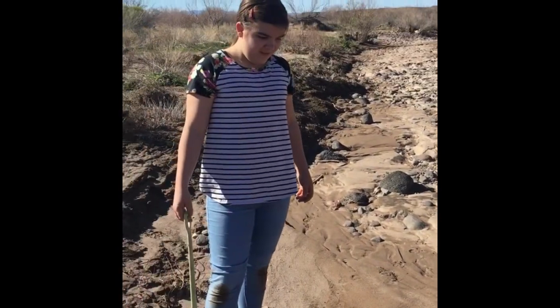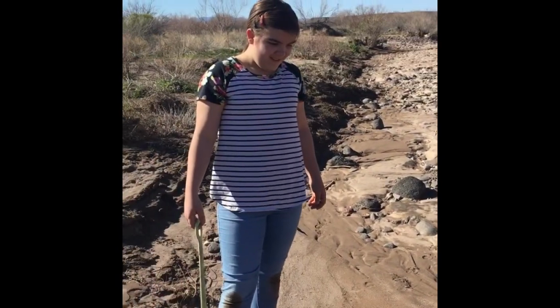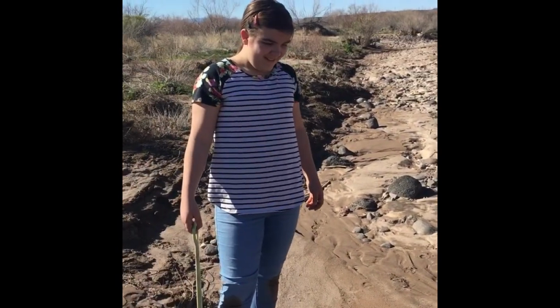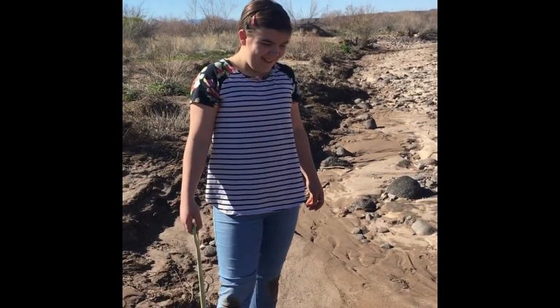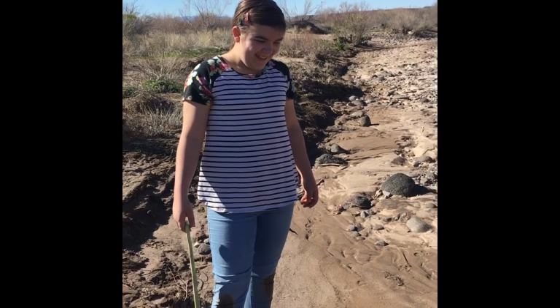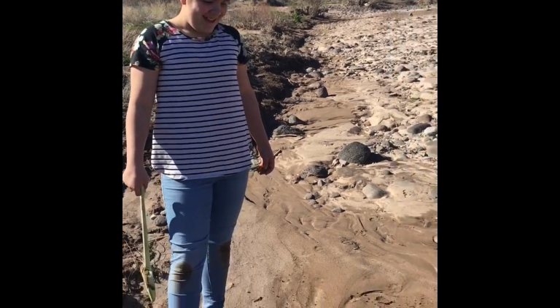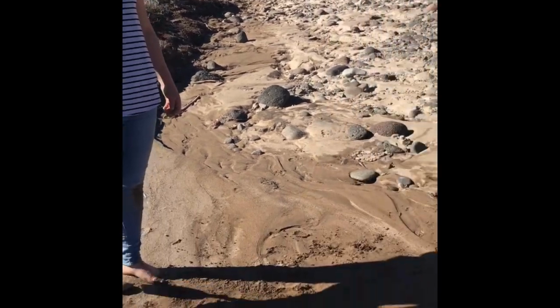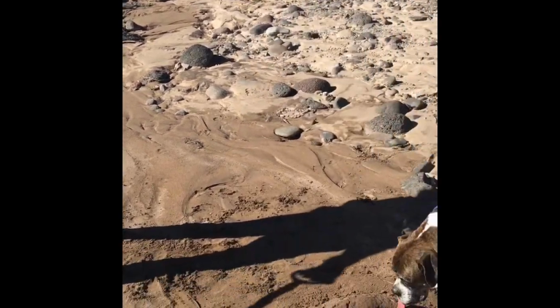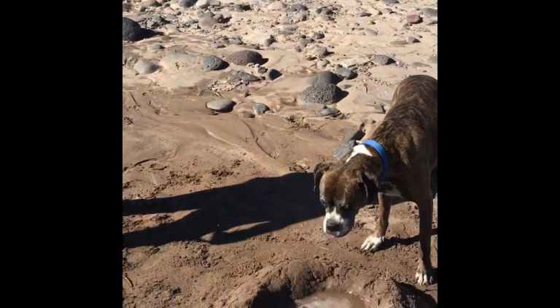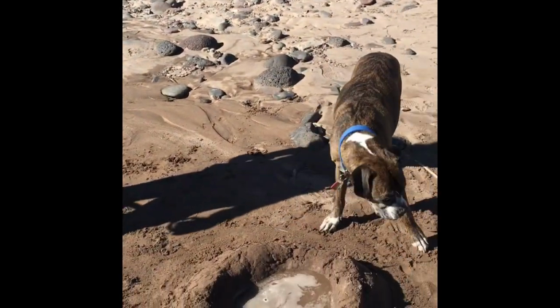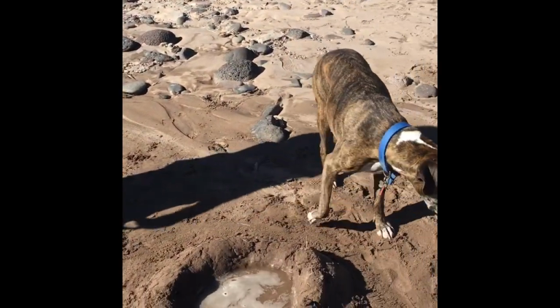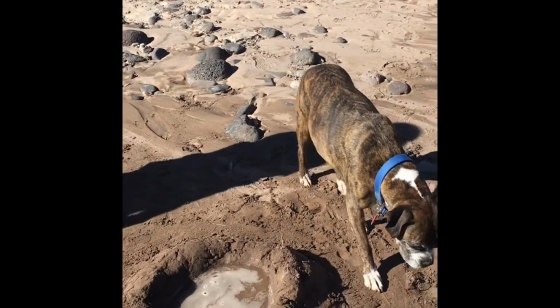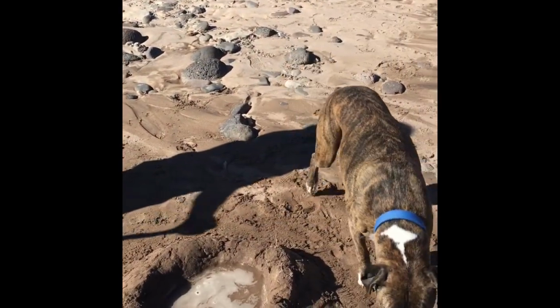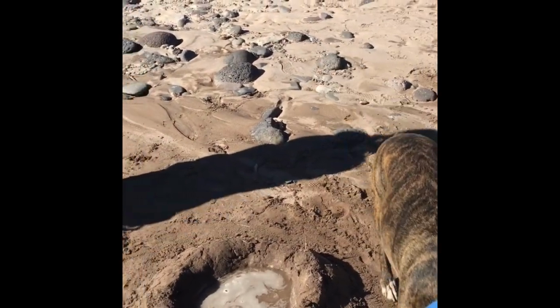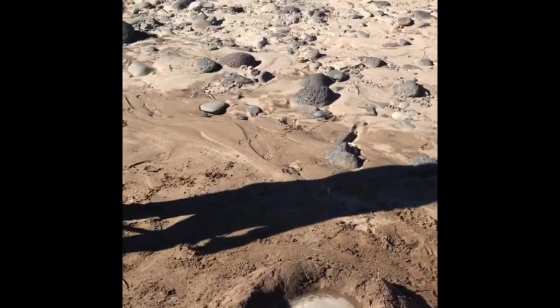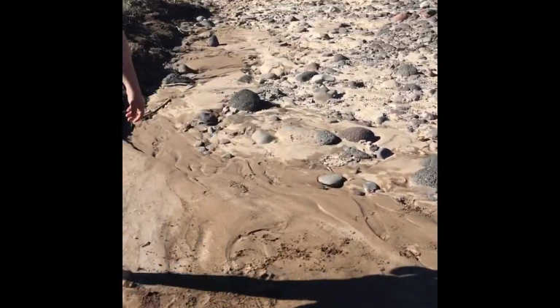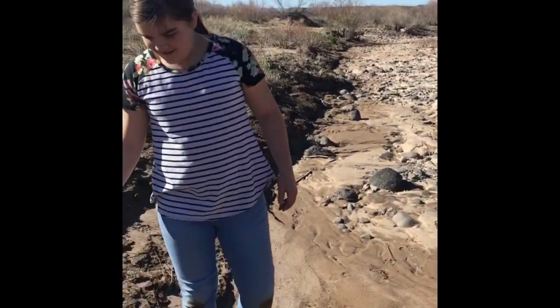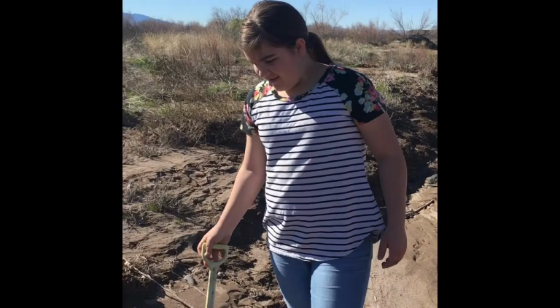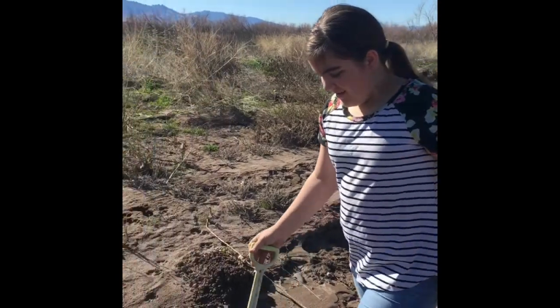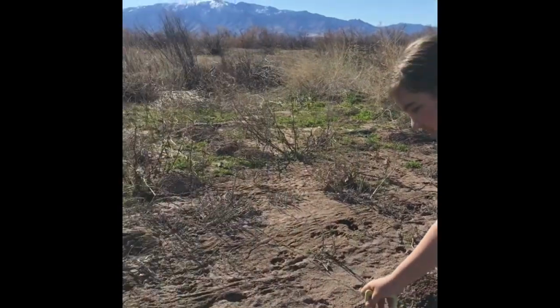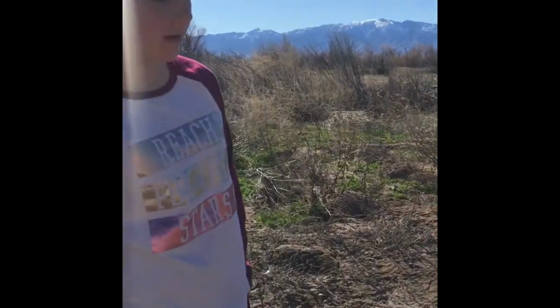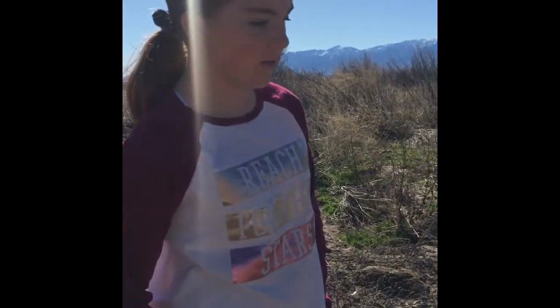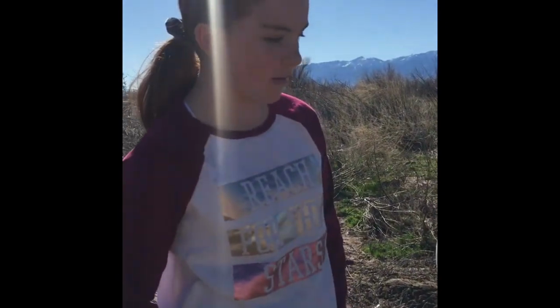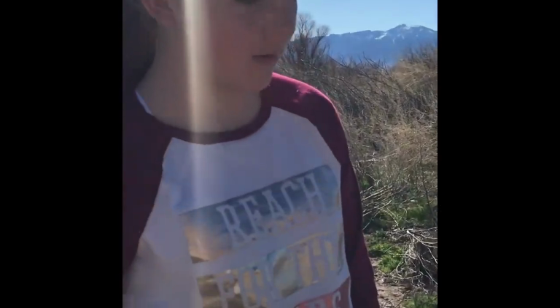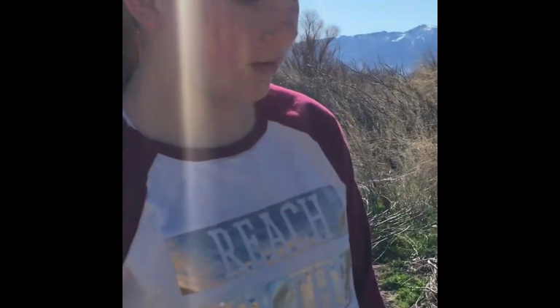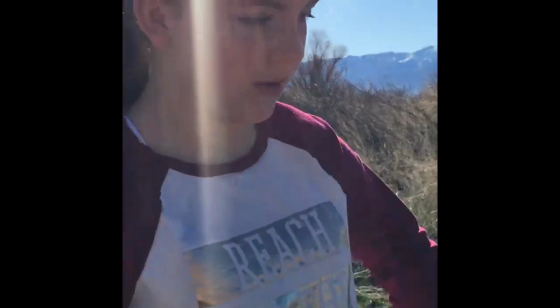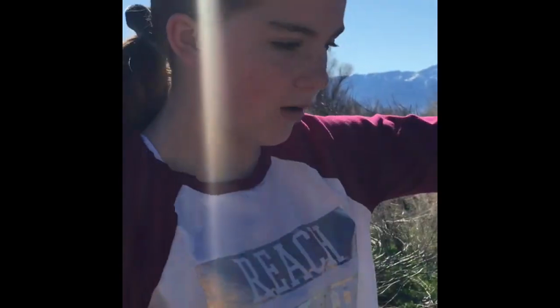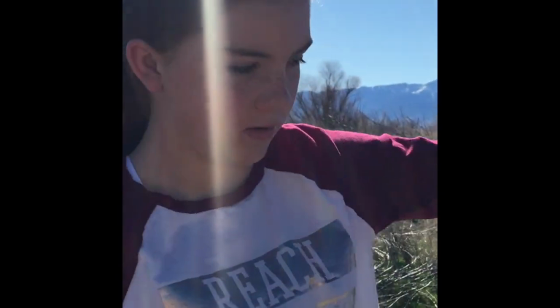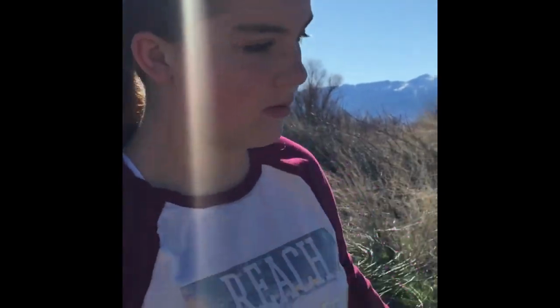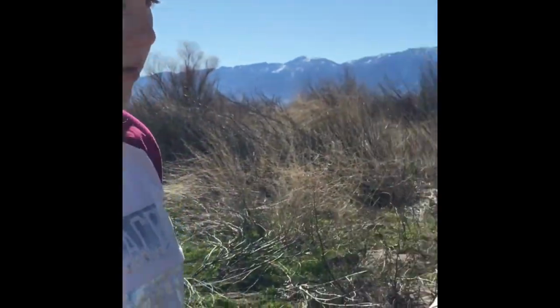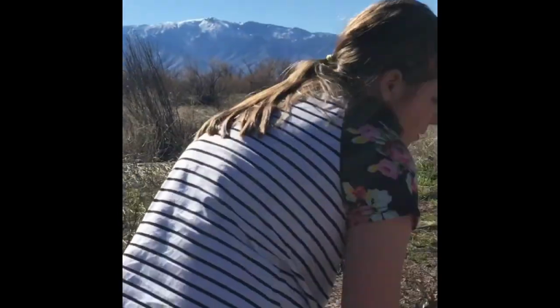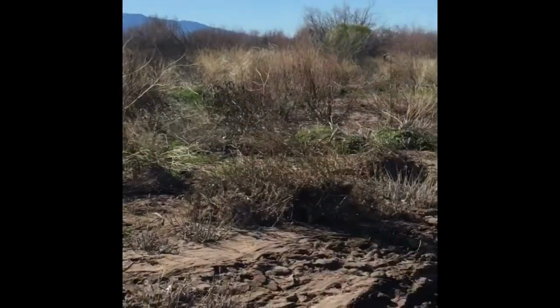What do you think is going to happen? I think my dog is going to drink all the water. I think it is going to overflow and the alluvial fan is going to go where the water goes. It is going to be created.